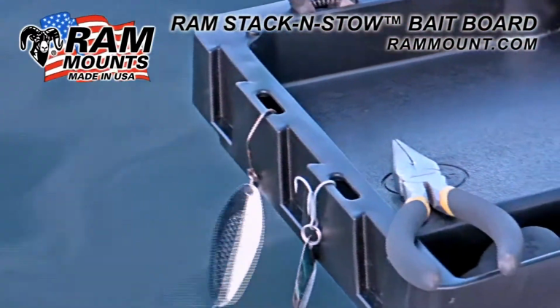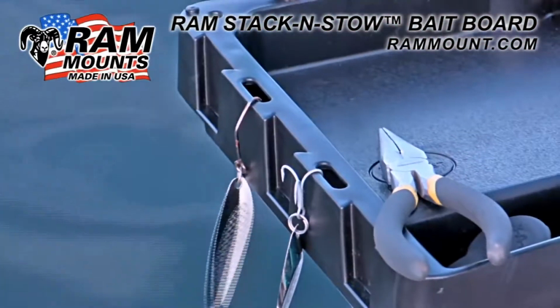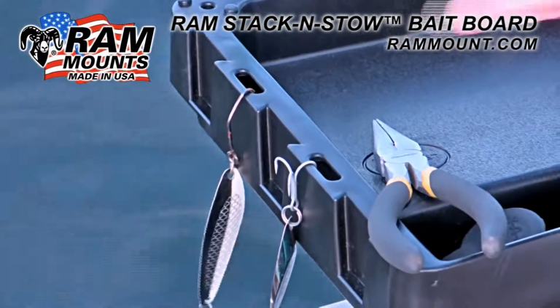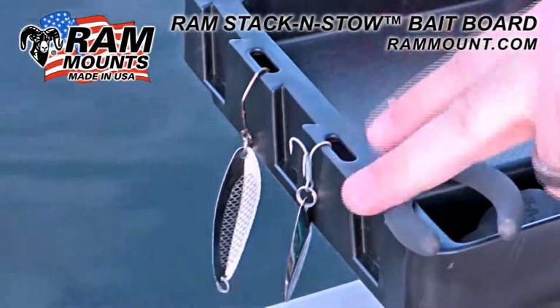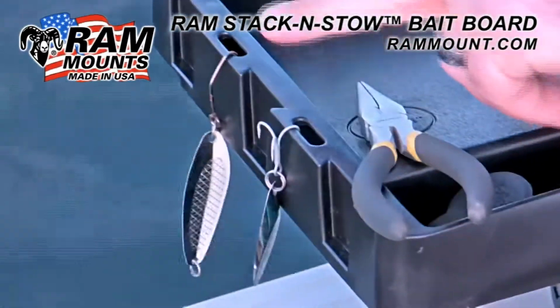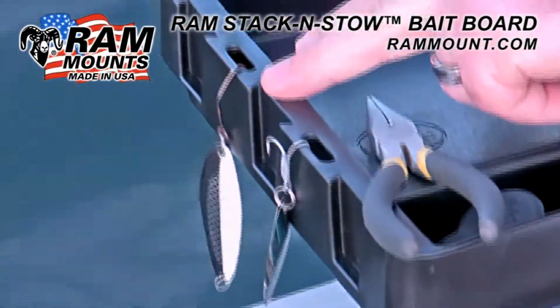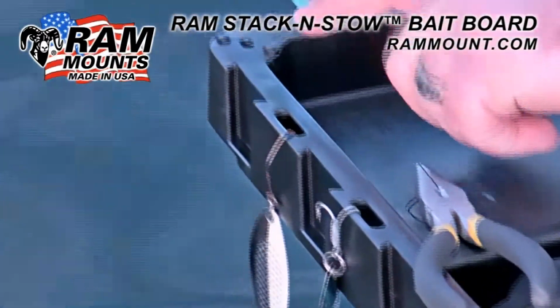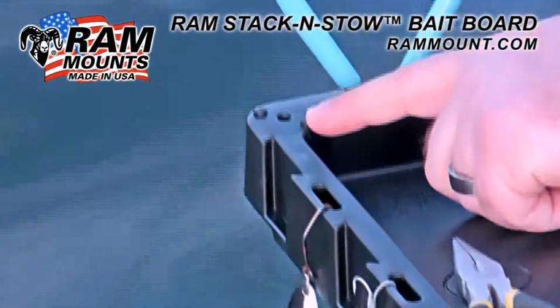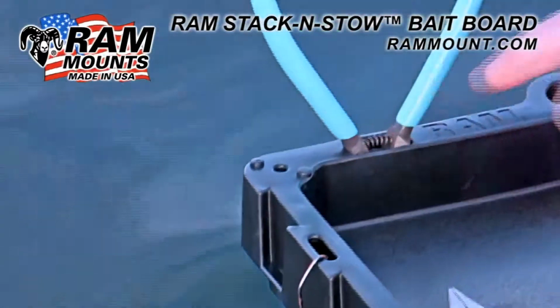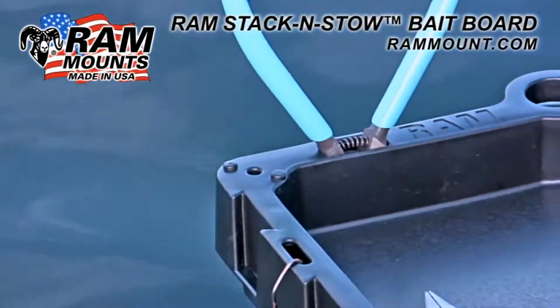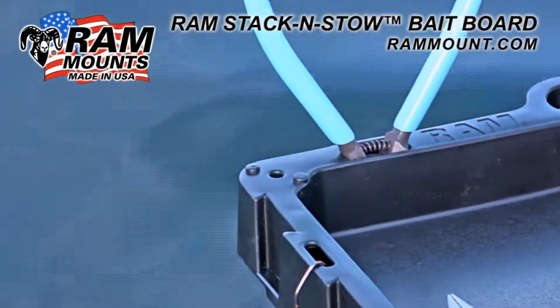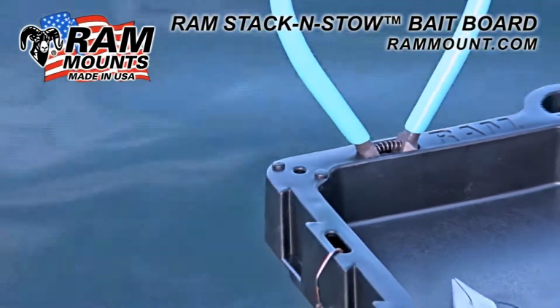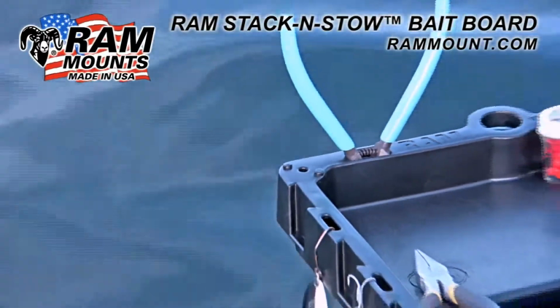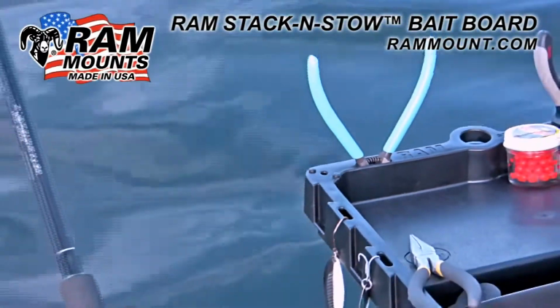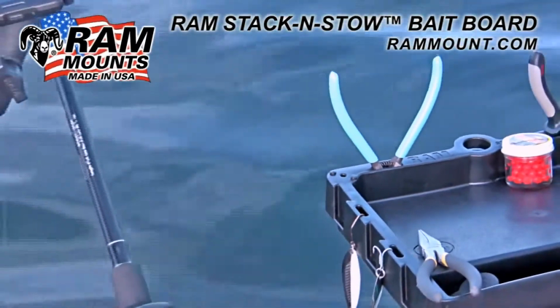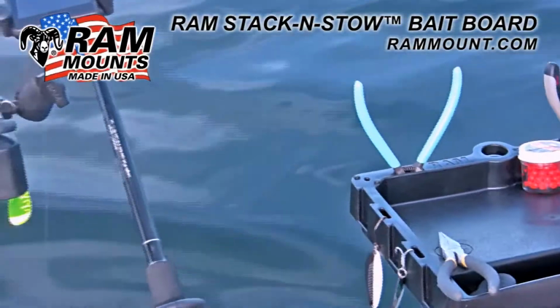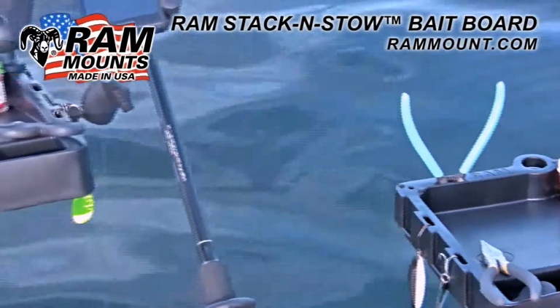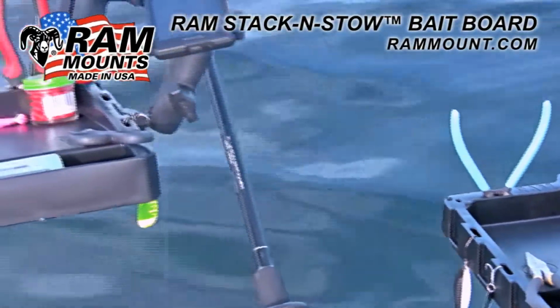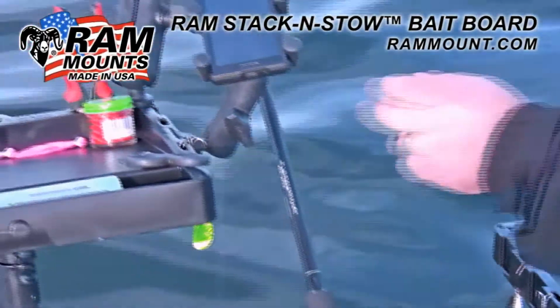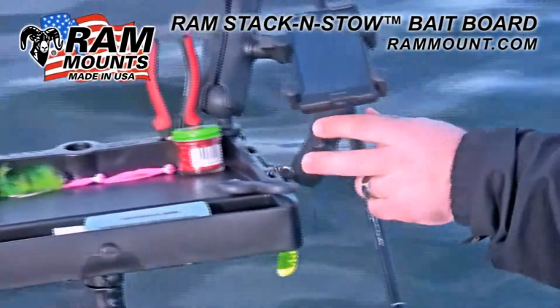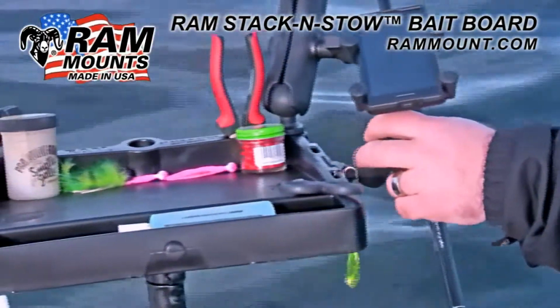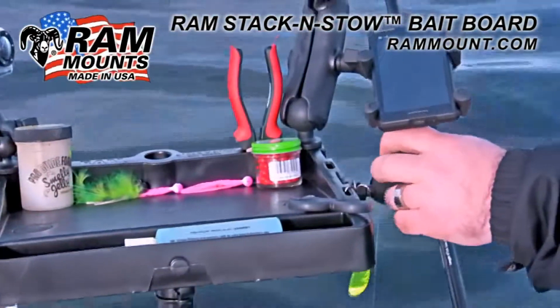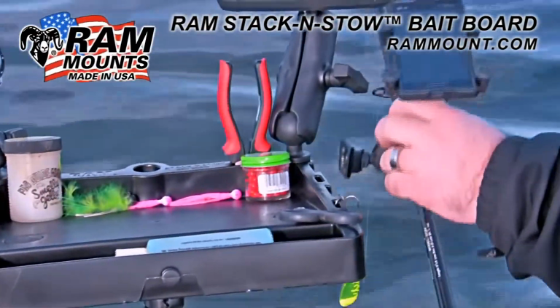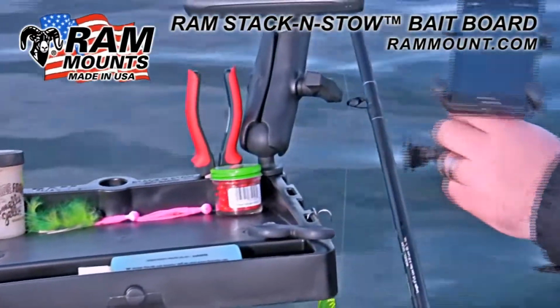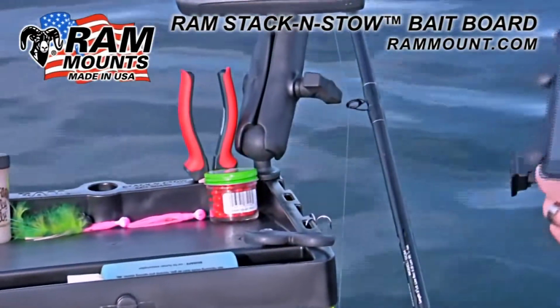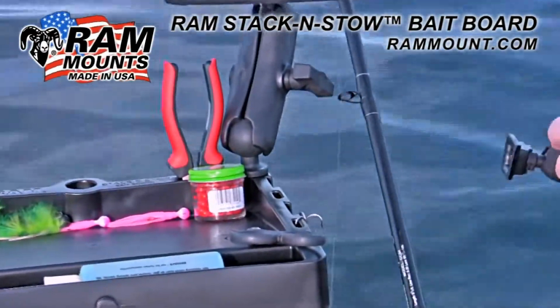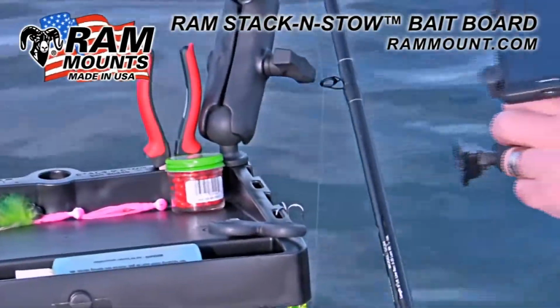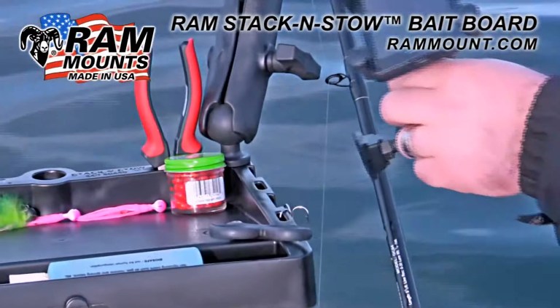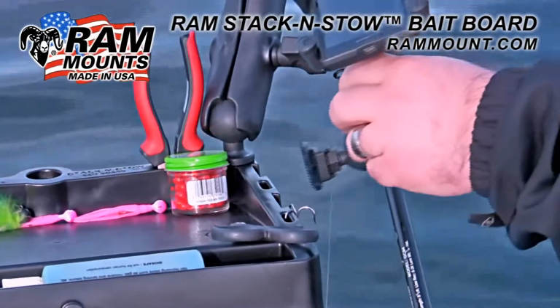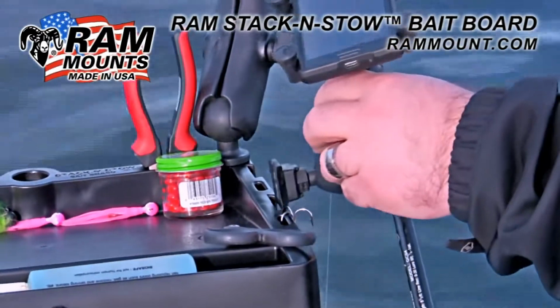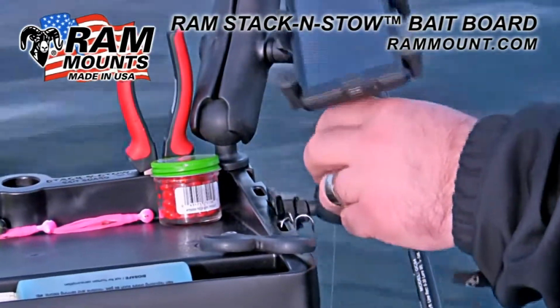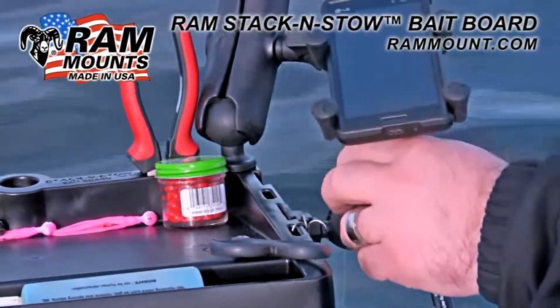The wedge slots on the side of the bait board as well as the pinlock holes in the back corners allow for the placement of any RAM ball and socket mounting components, which can put virtually any handheld accessory you can imagine right next to your Stack and Stow.